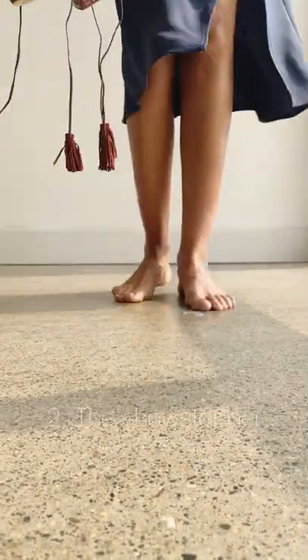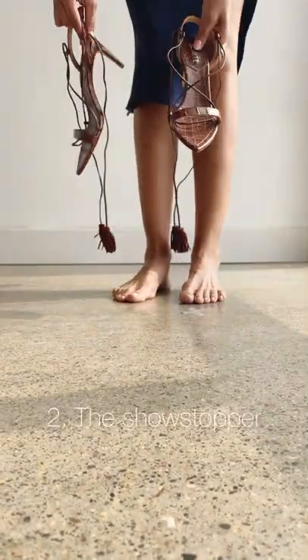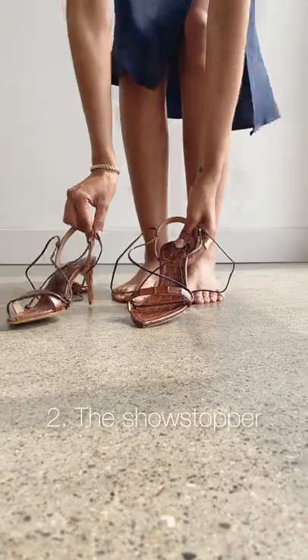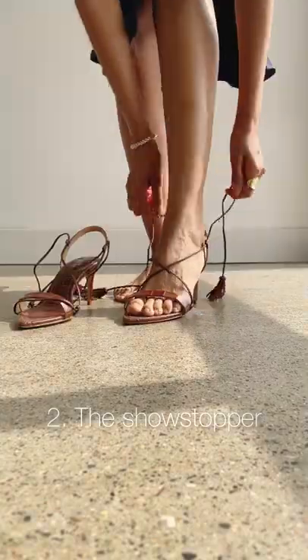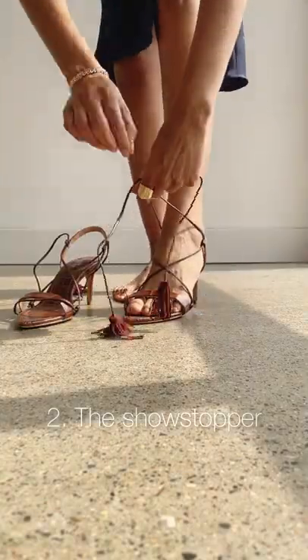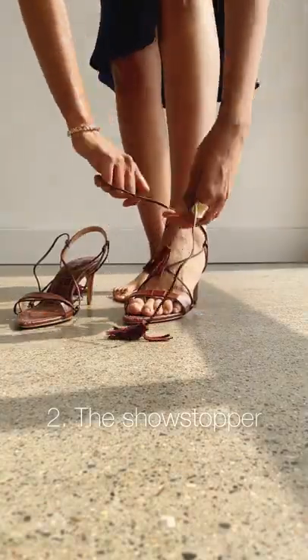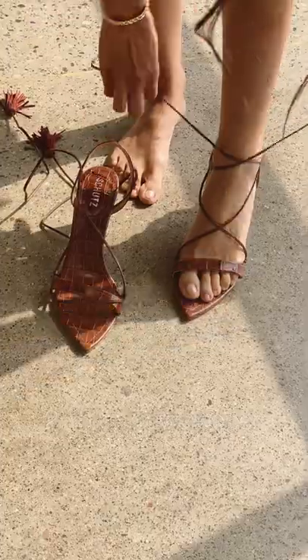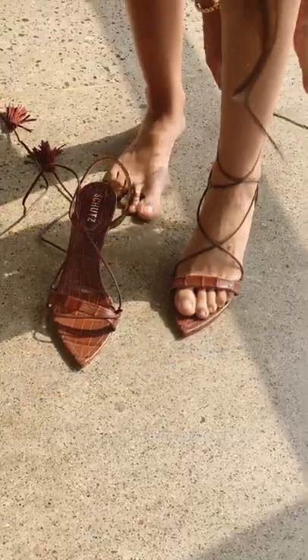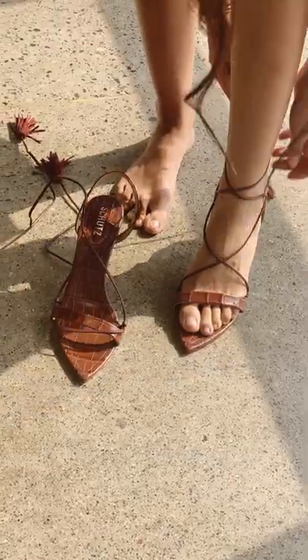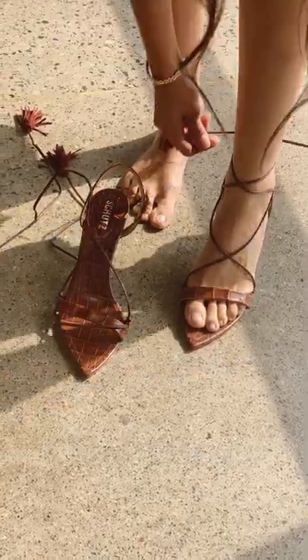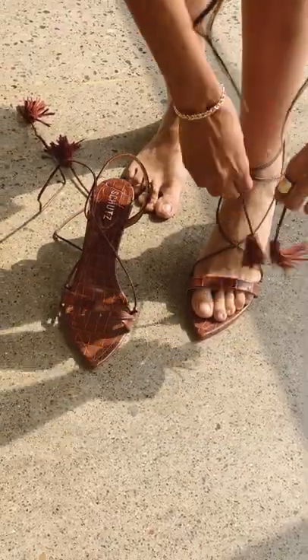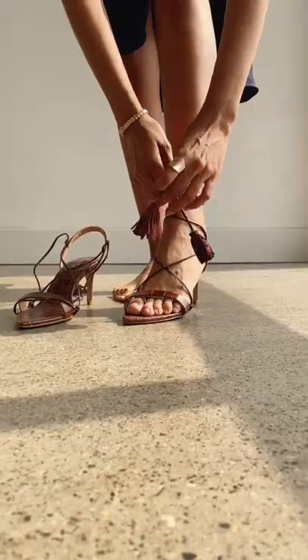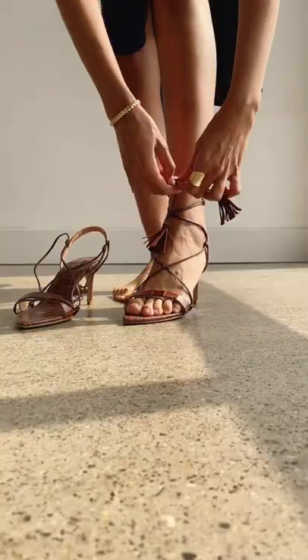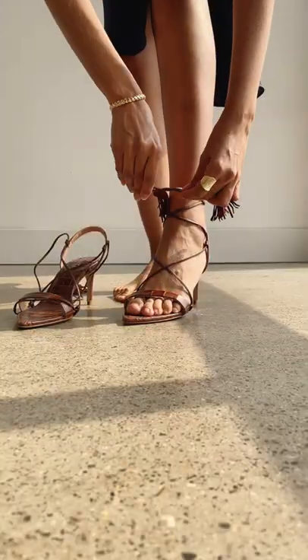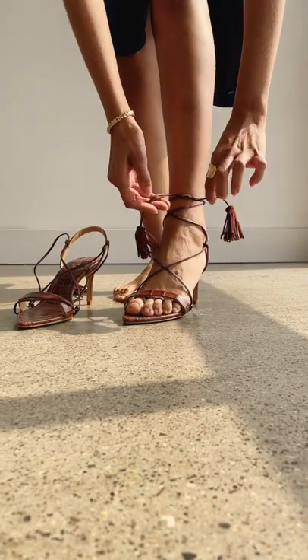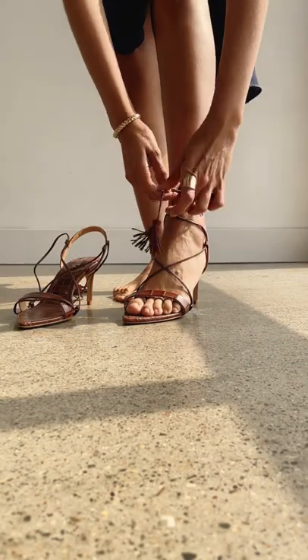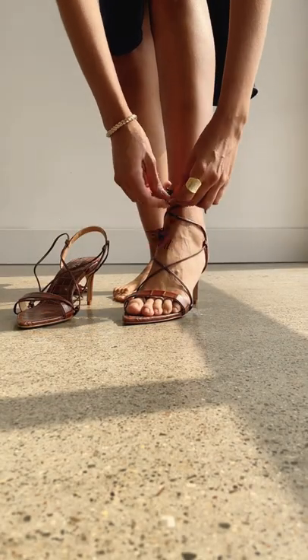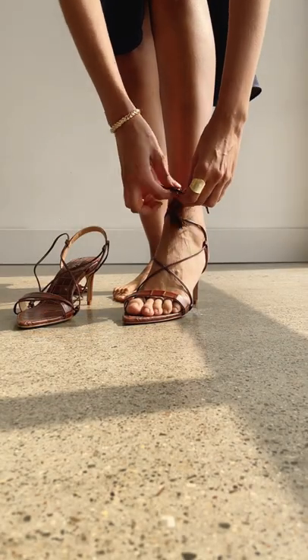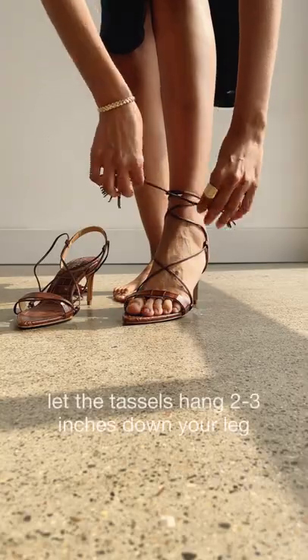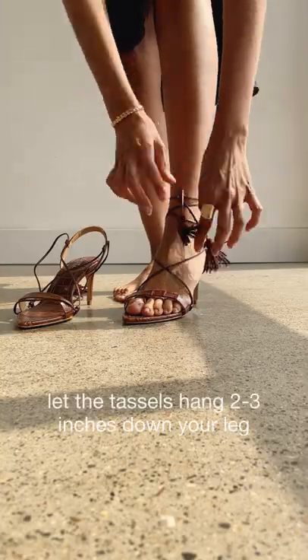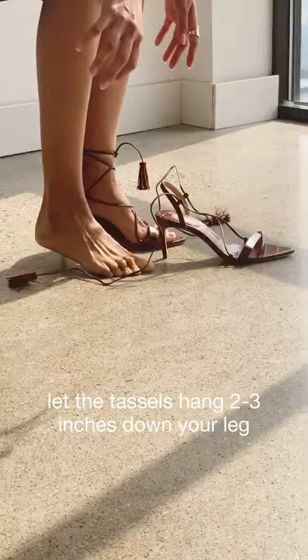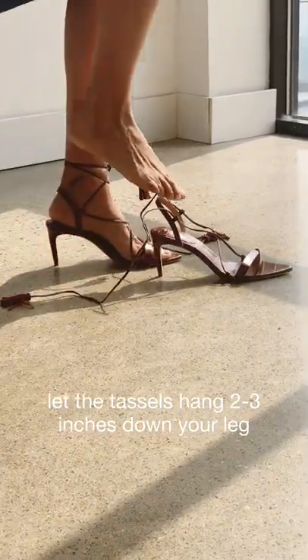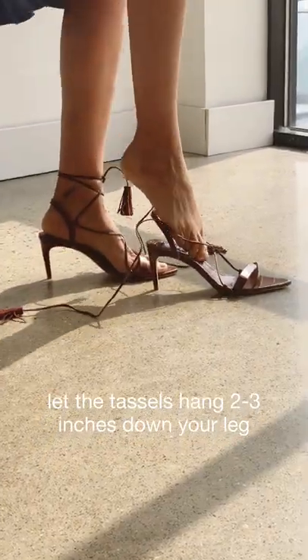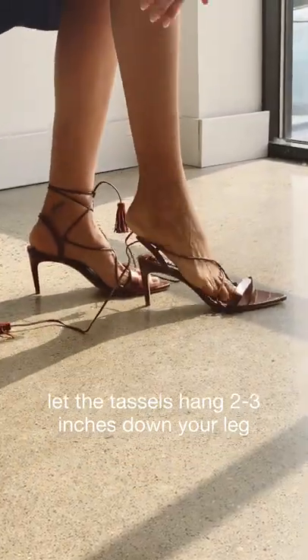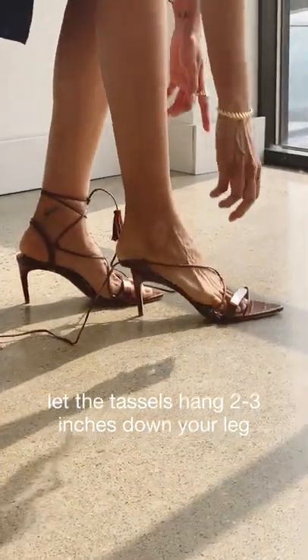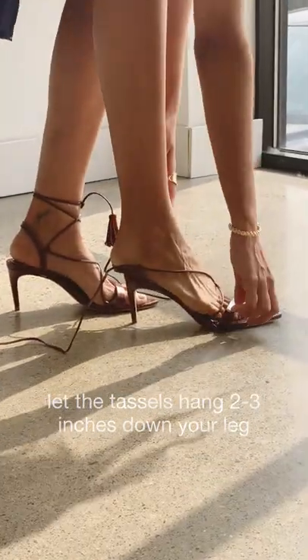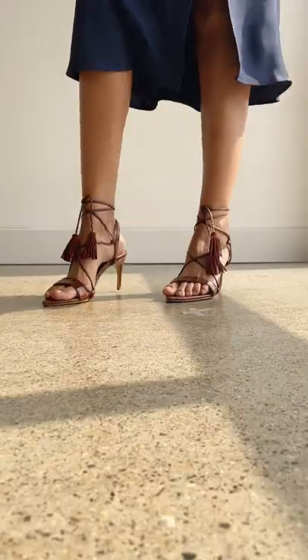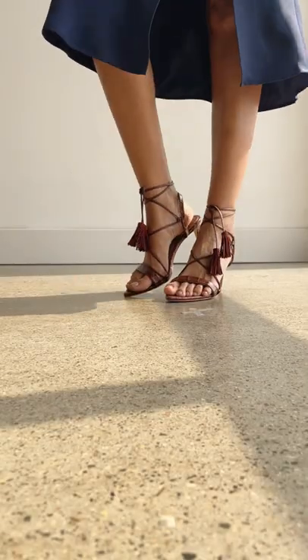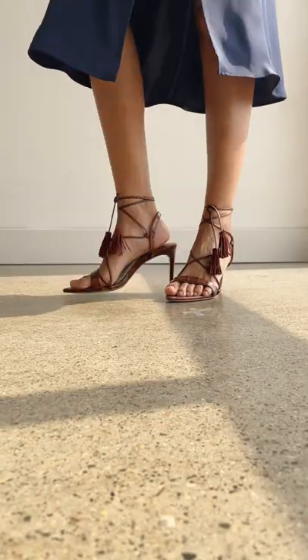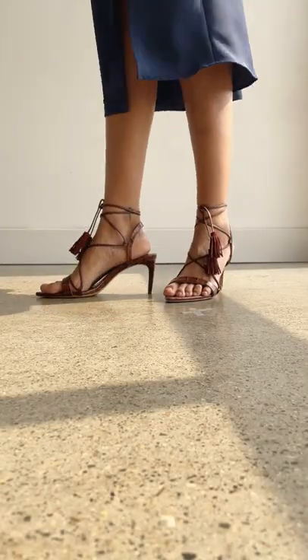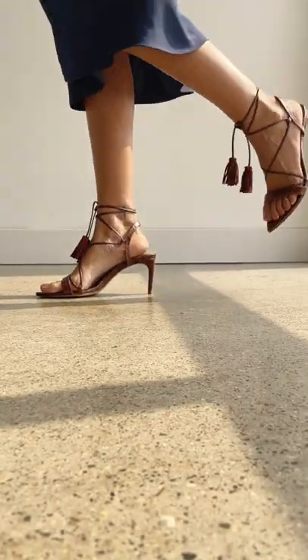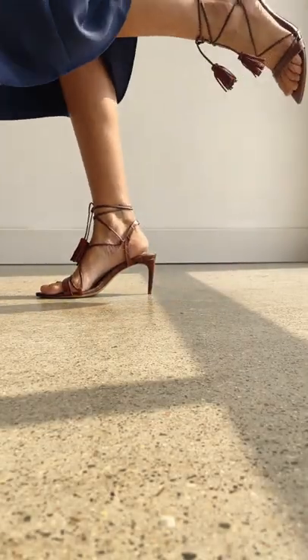Next up, the showstopper. Show off a tassel detail by starting and ending your lace in the front. Let them hang about two to three inches down for the spotlight. Perfect with a dress or a skirt.